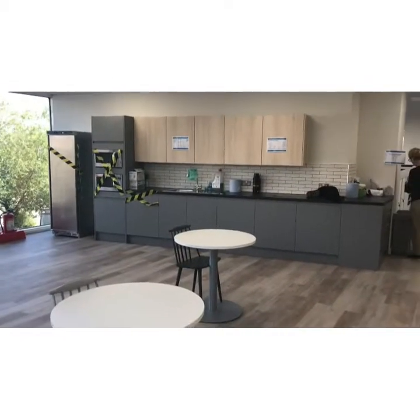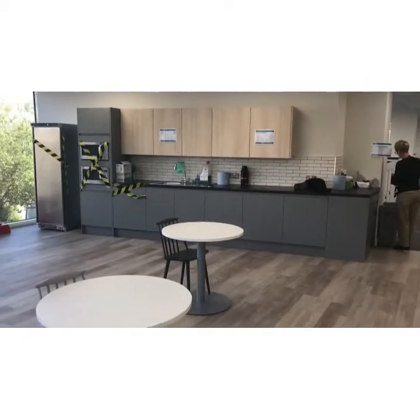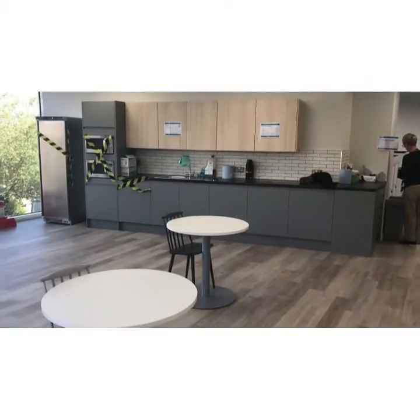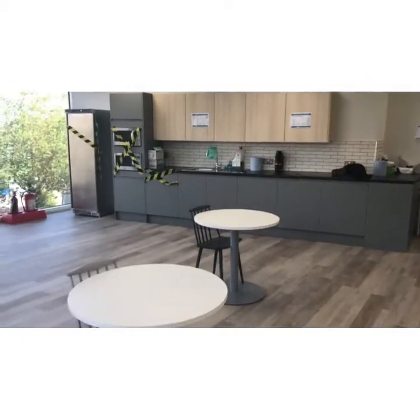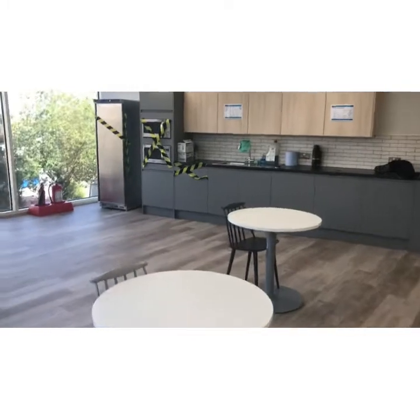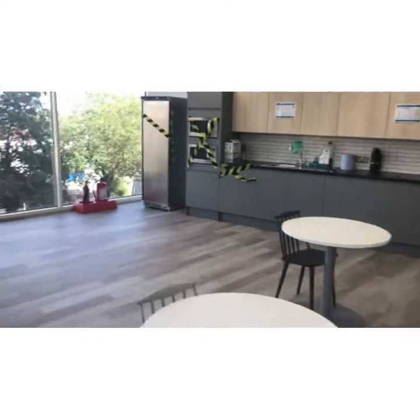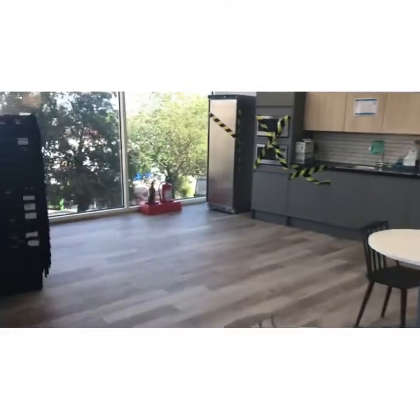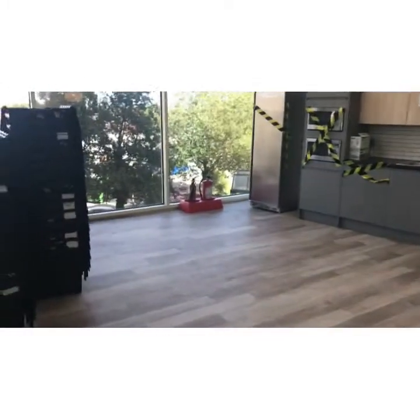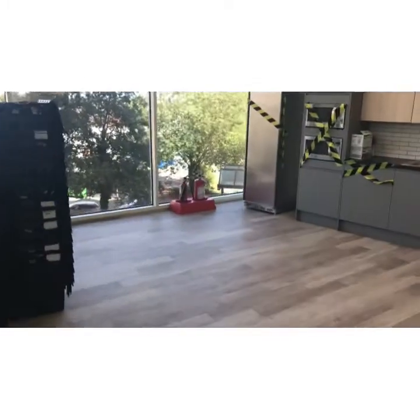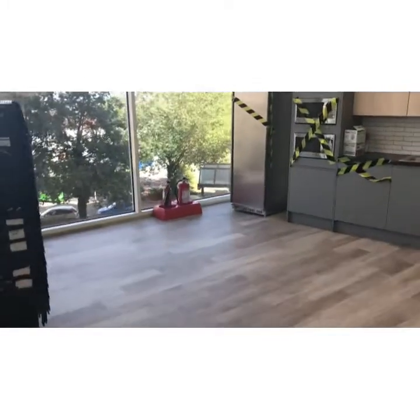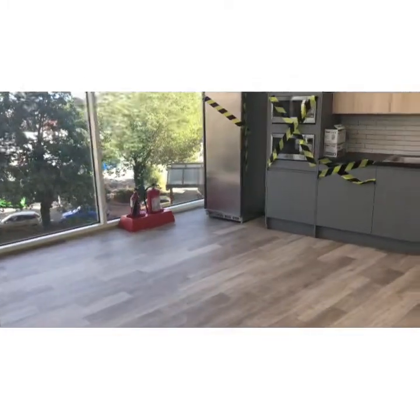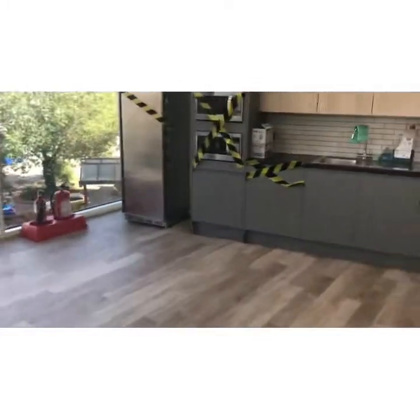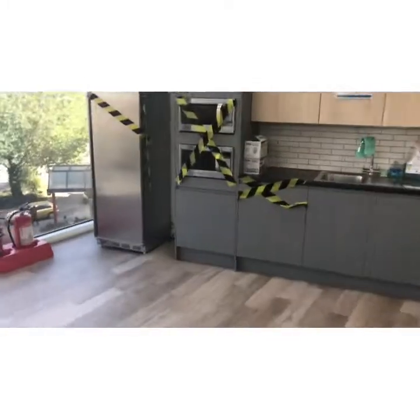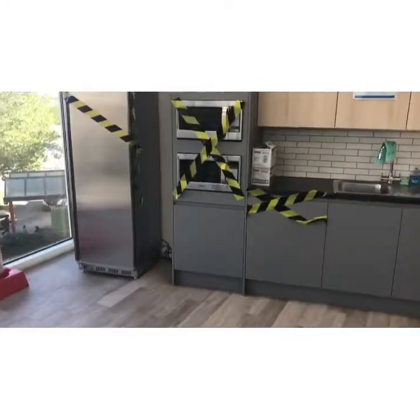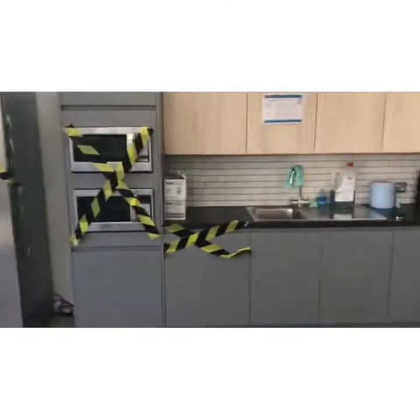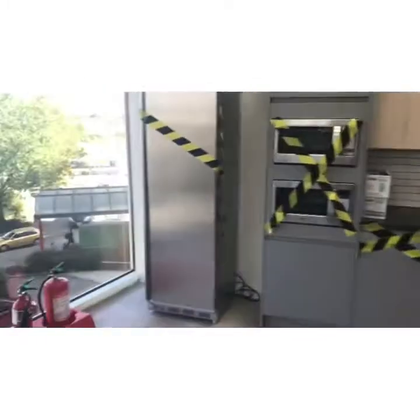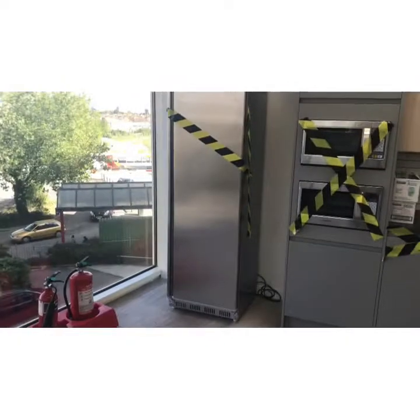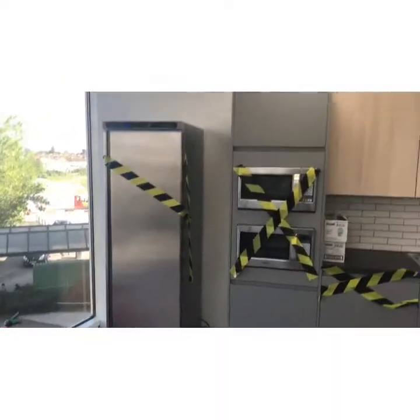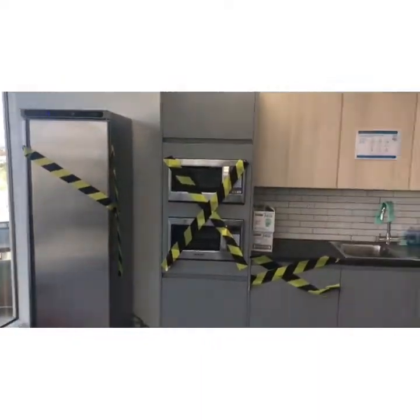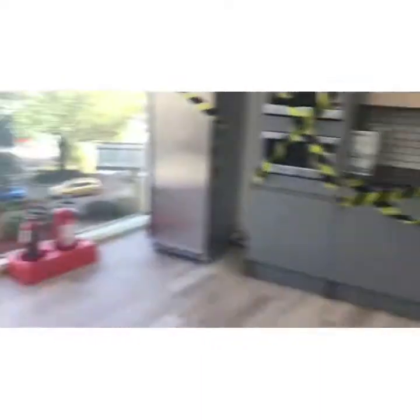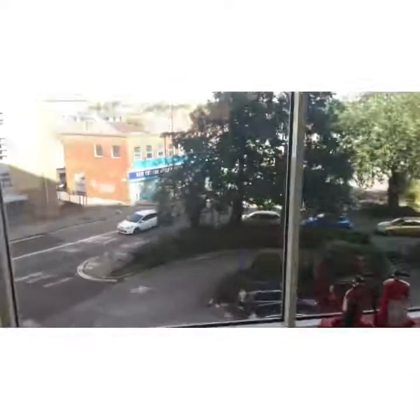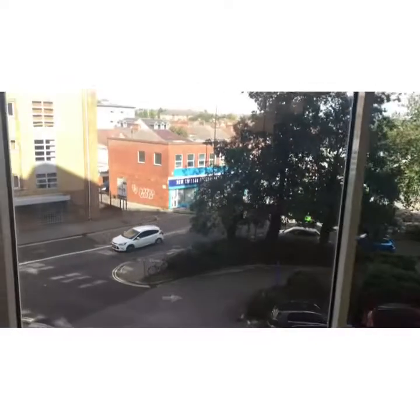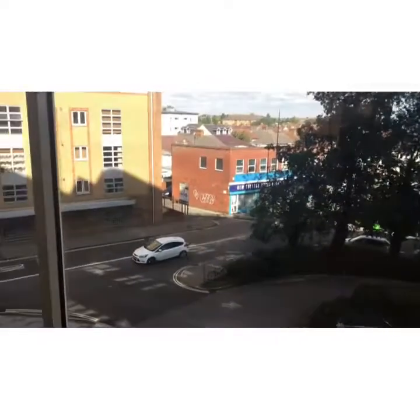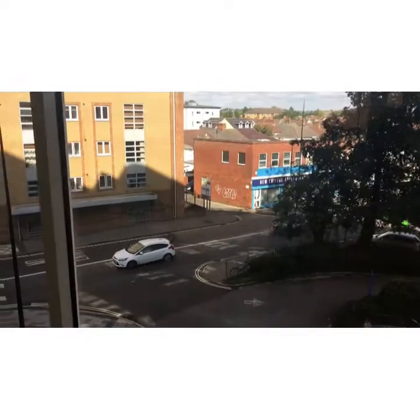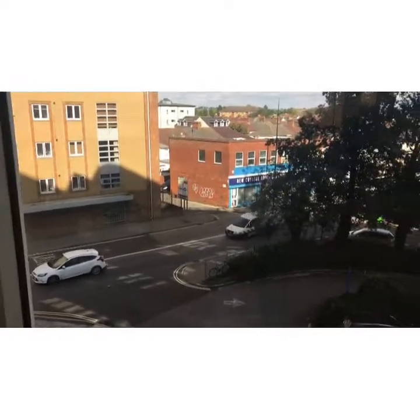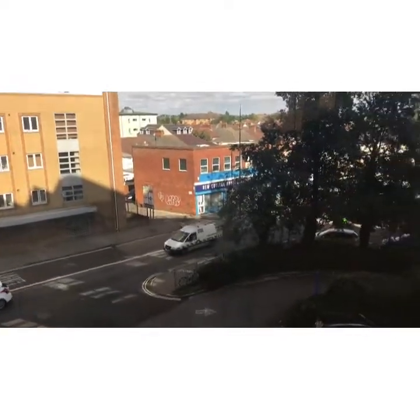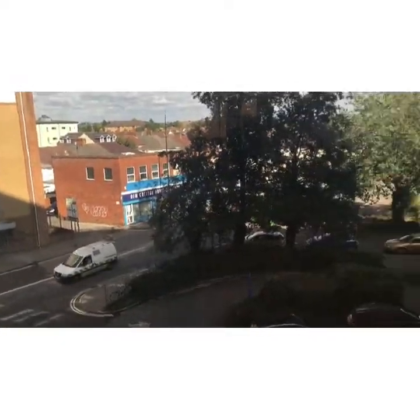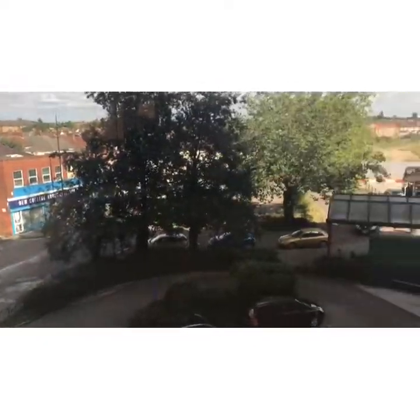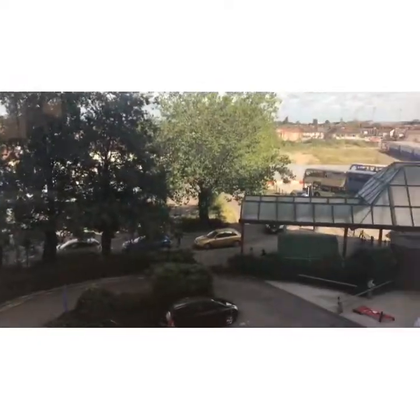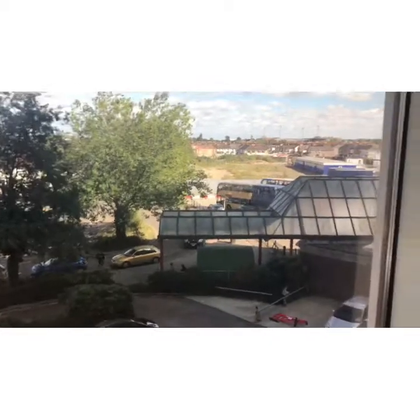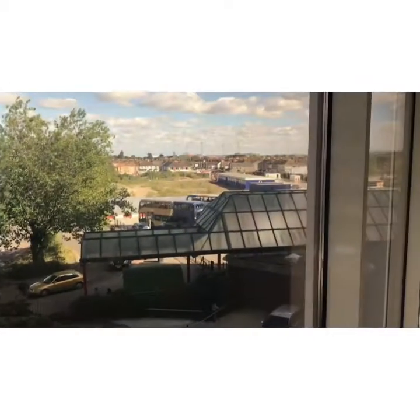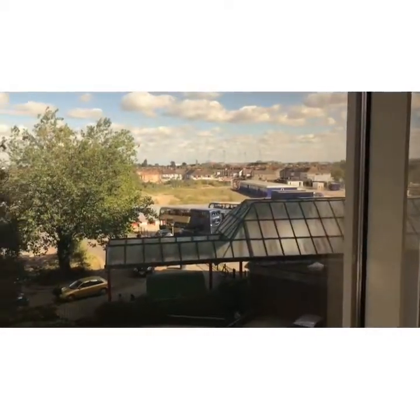Here we have an open plan kitchen with a nice big open space, and there's quite a nice outside view of the Swindon area.